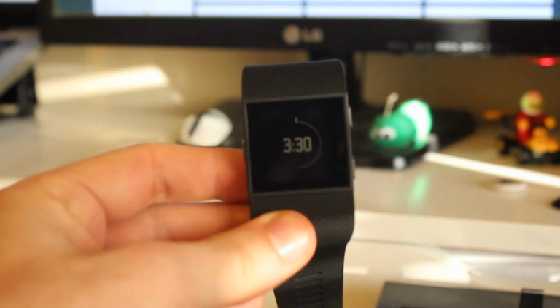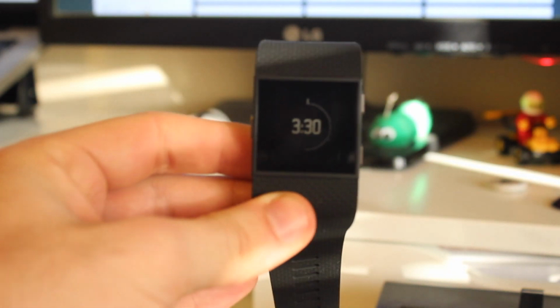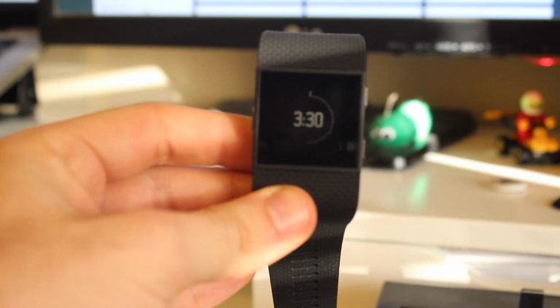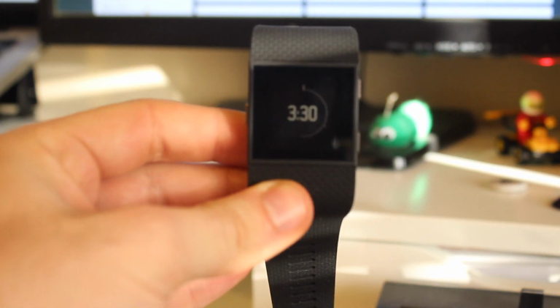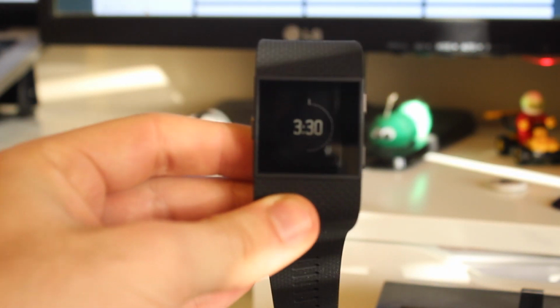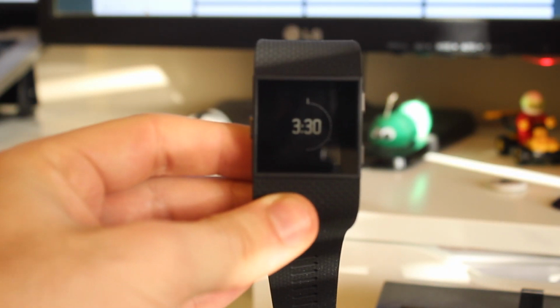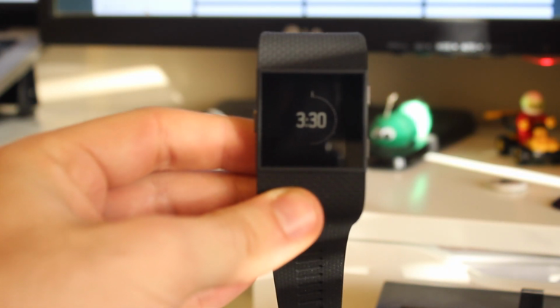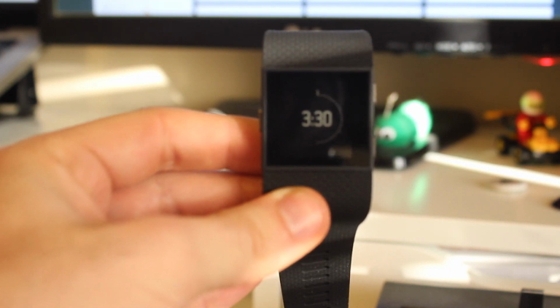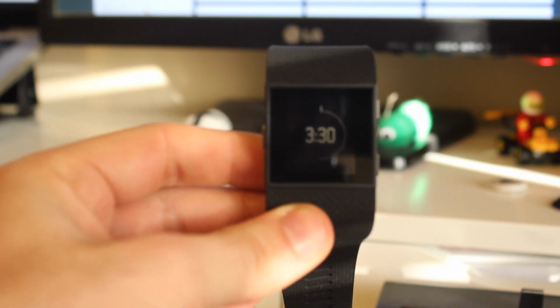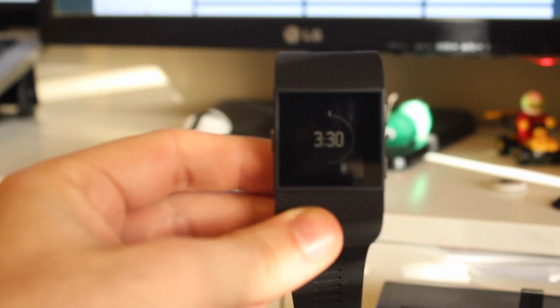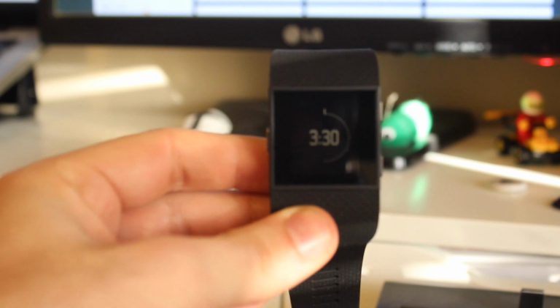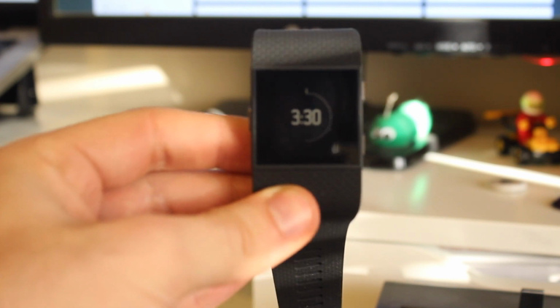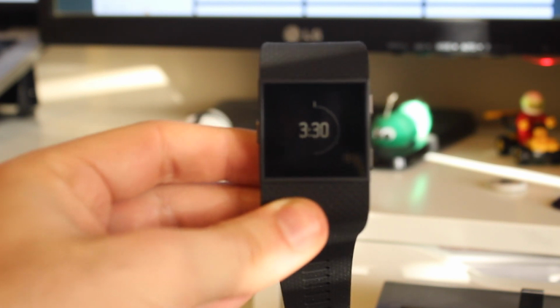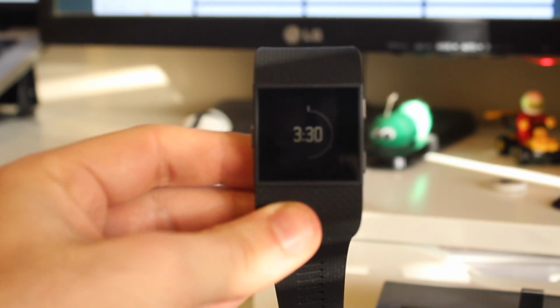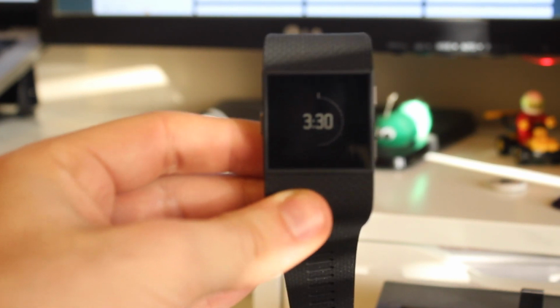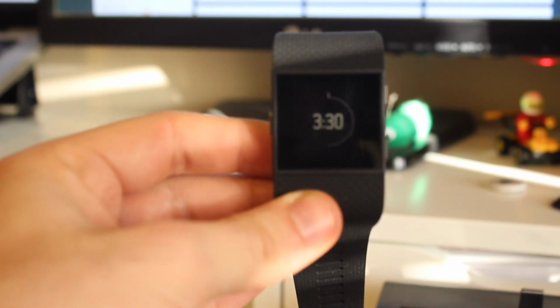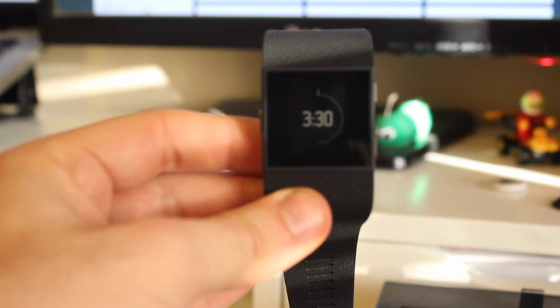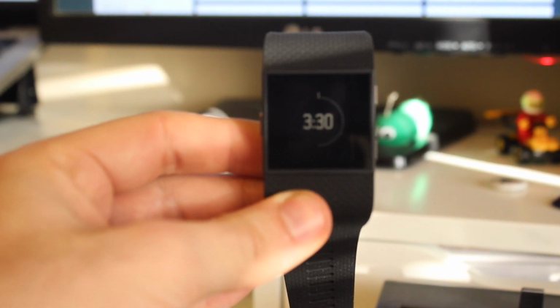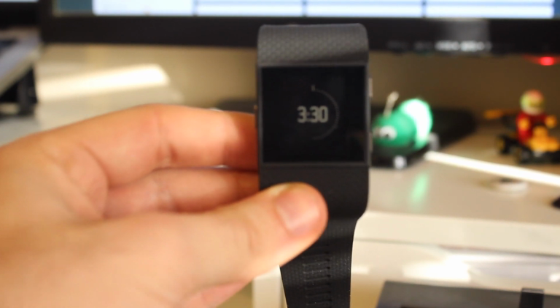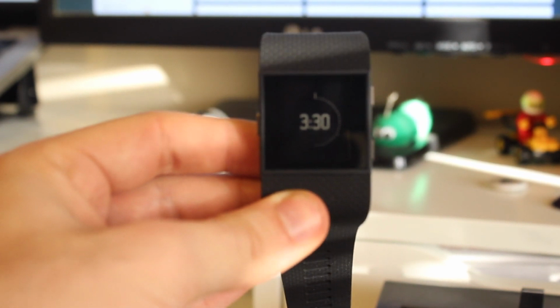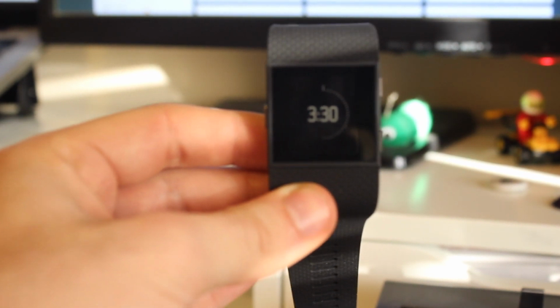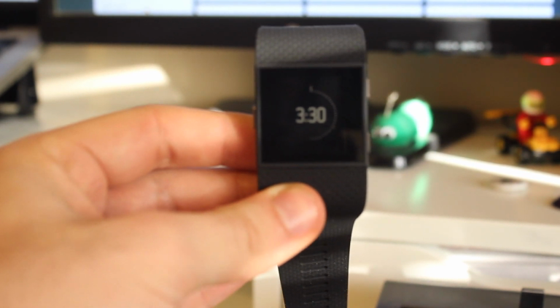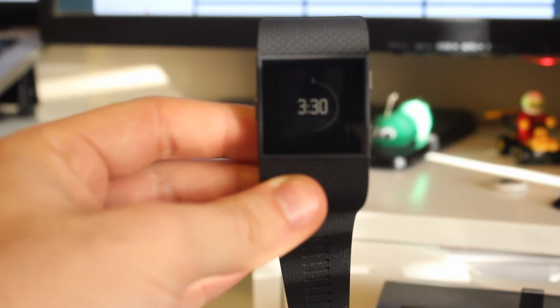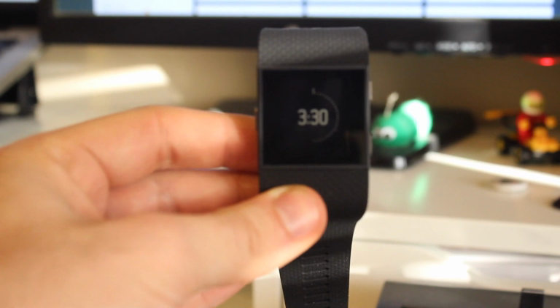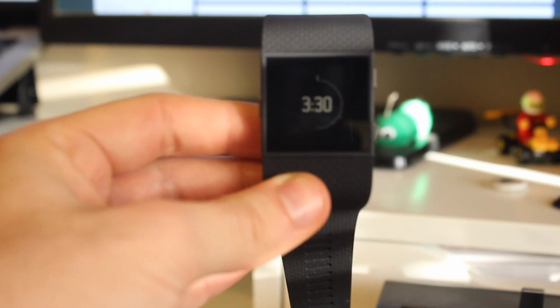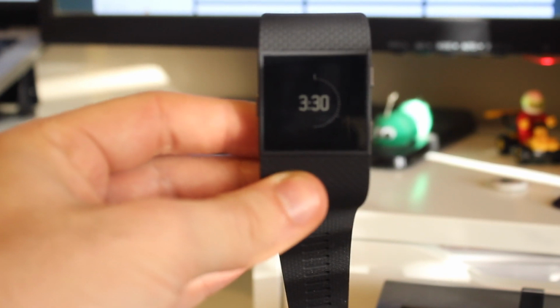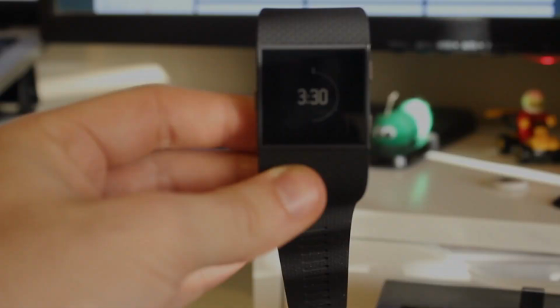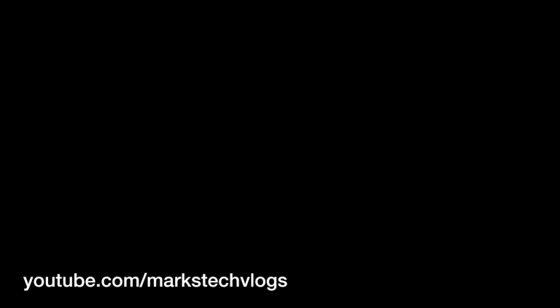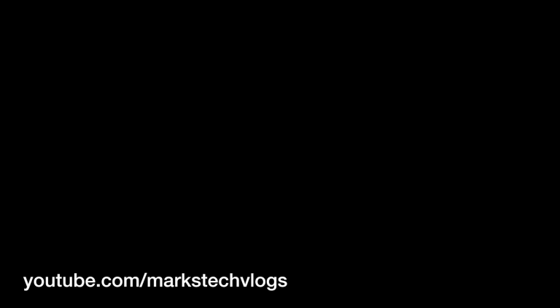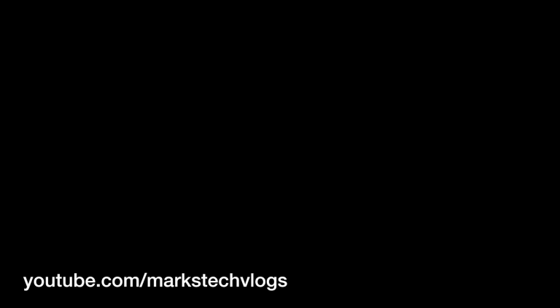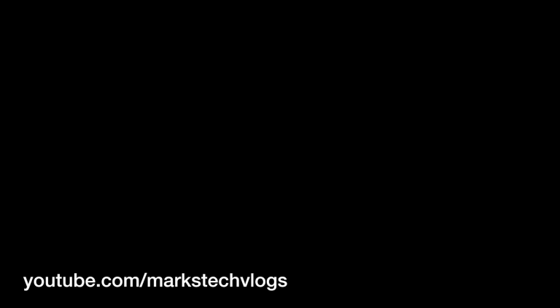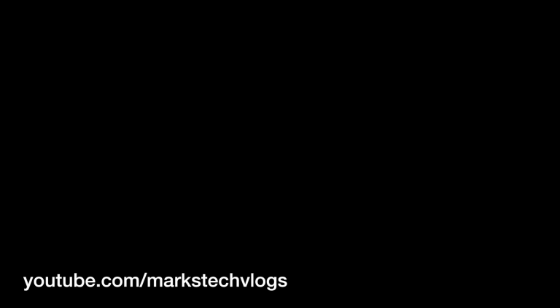That was just a very quick video on how to set up the Fitbit Surge. I hope you found it useful and I'll bring you a review soon. Don't forget to check out the unboxing video as well and some of my other videos on this channel. Thank you.